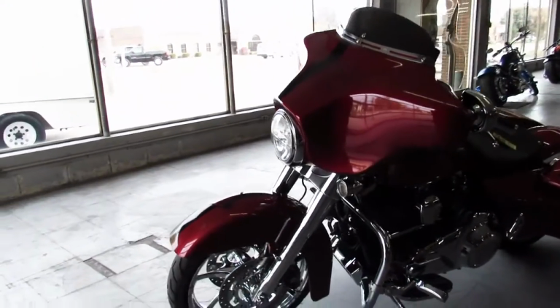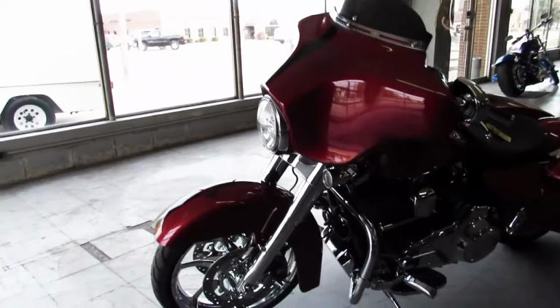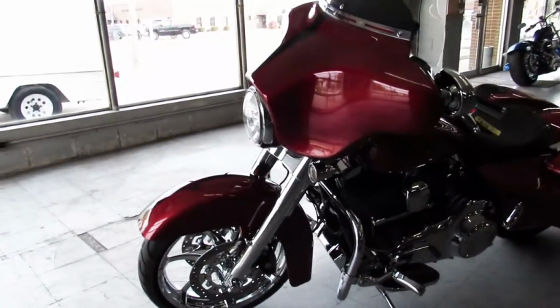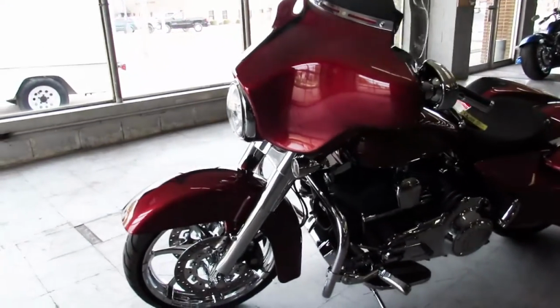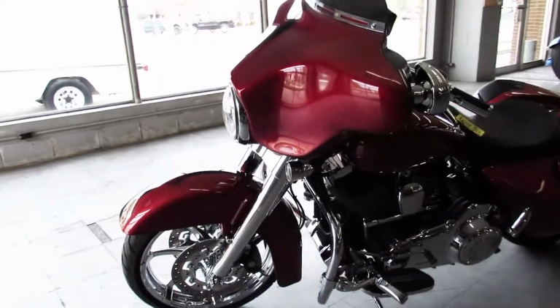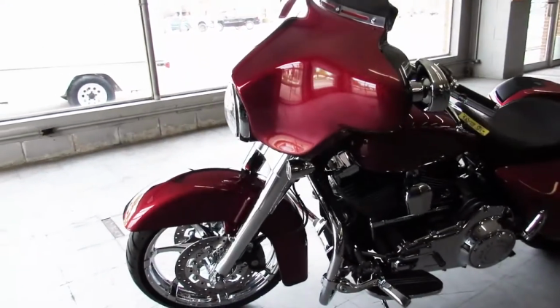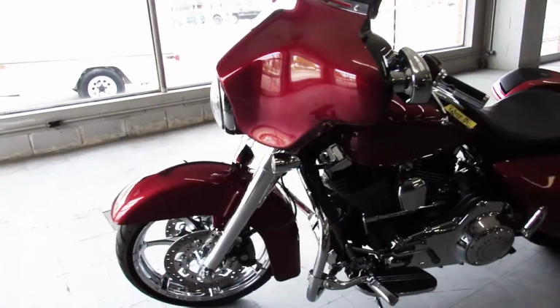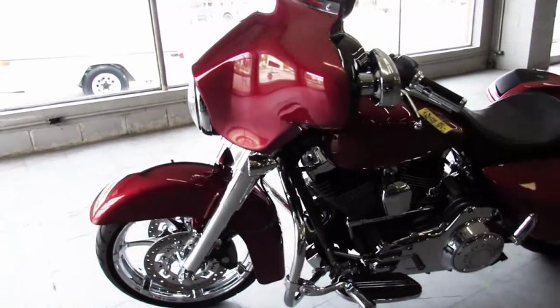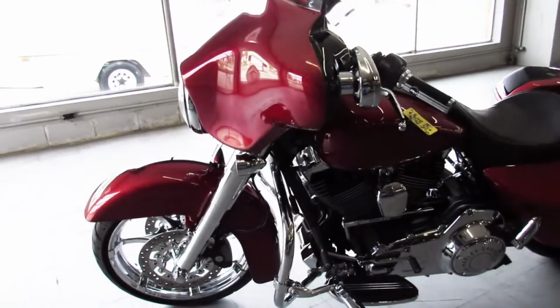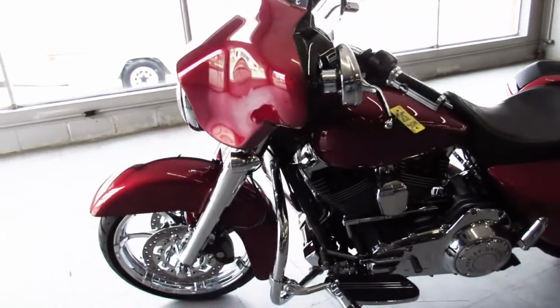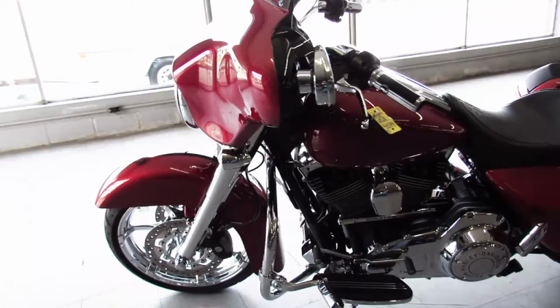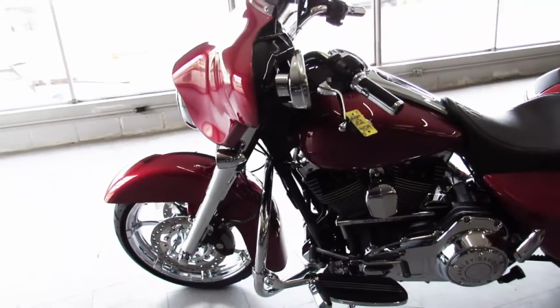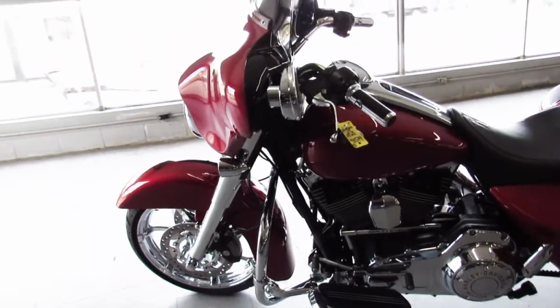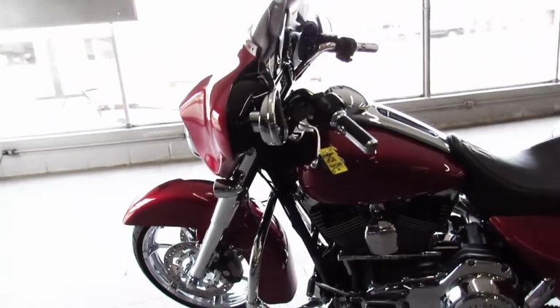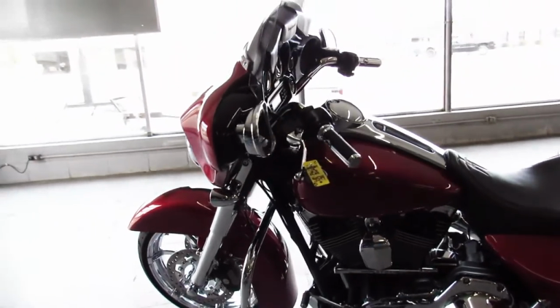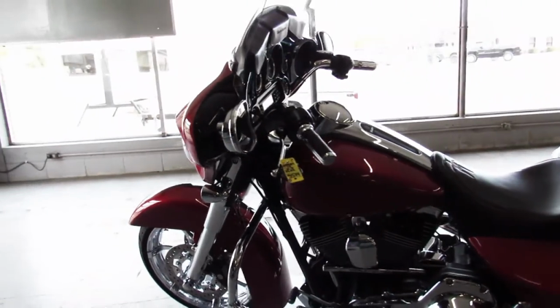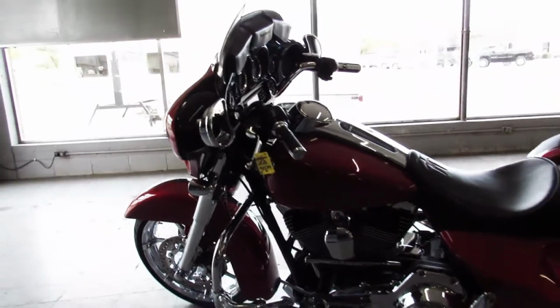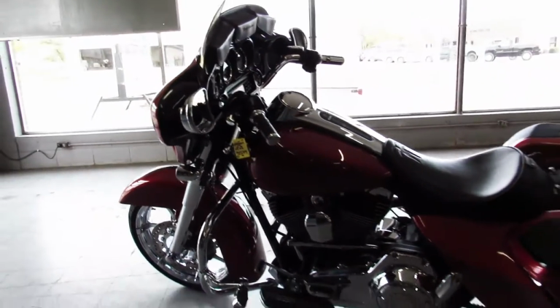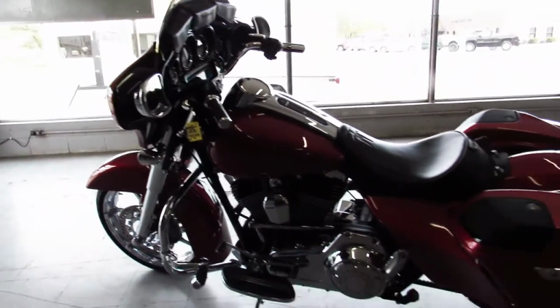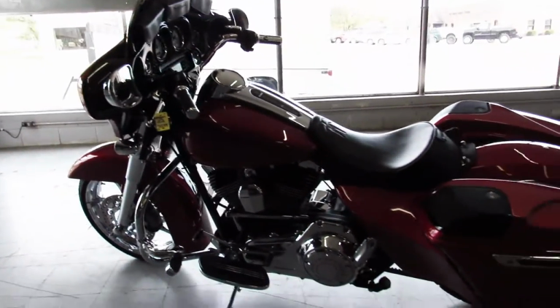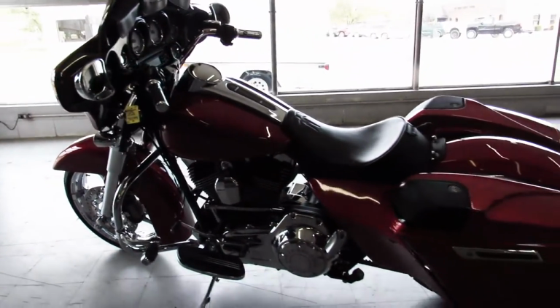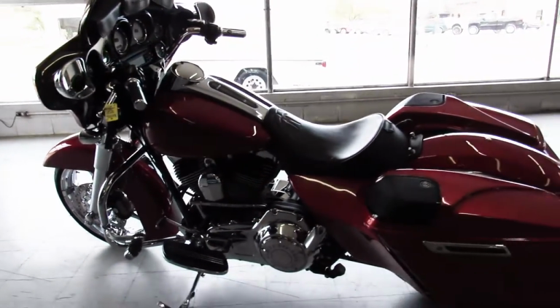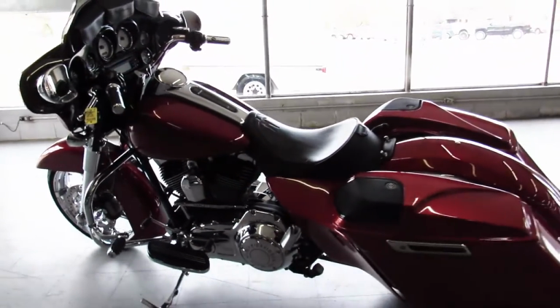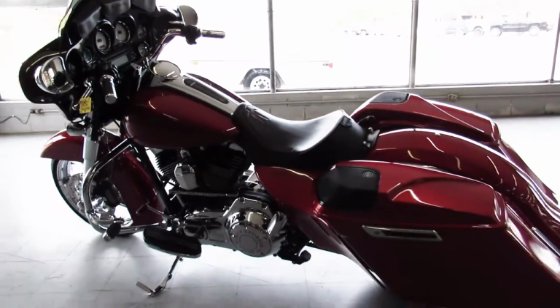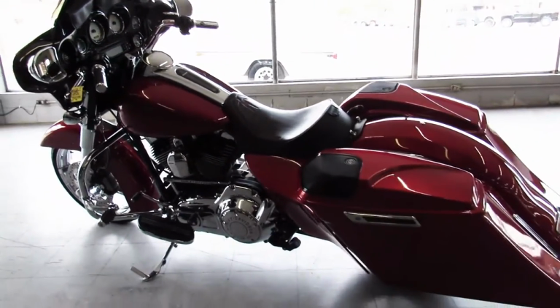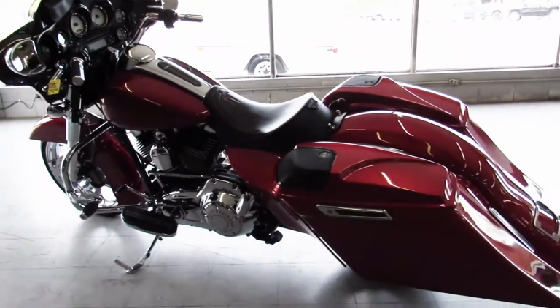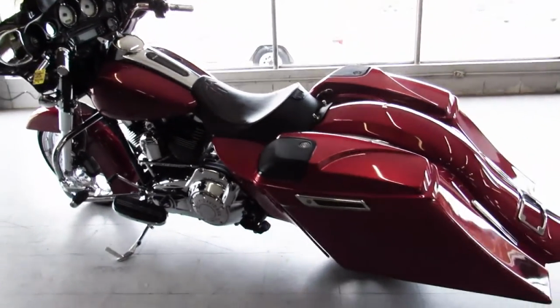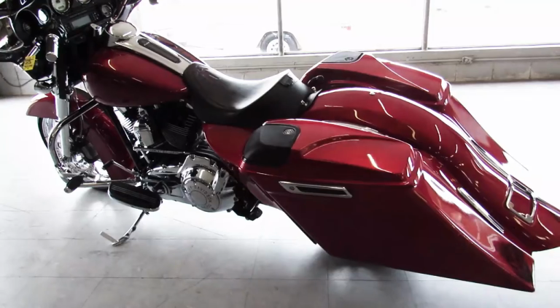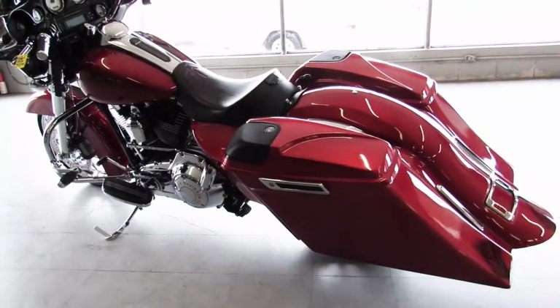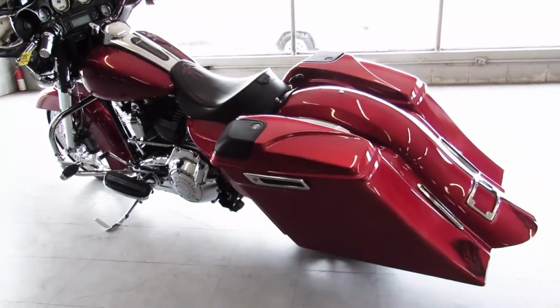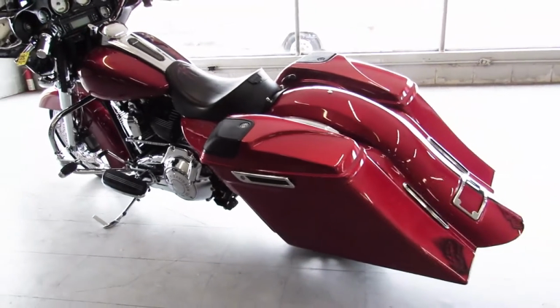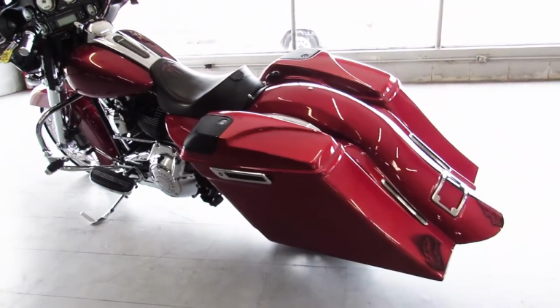It's got chrome wheels, chrome front end, Screaming Eagle tuner, Screaming Eagle air intake, extended side covers, extended rear fenders.